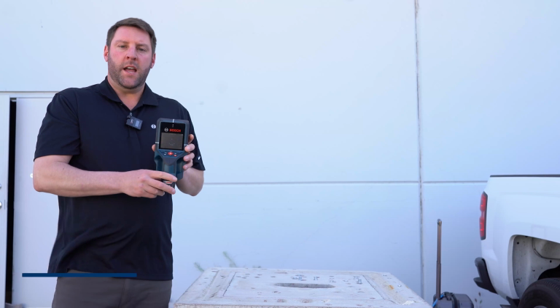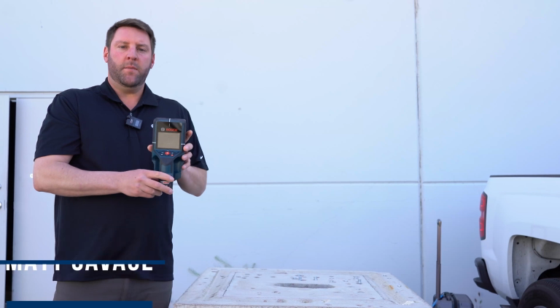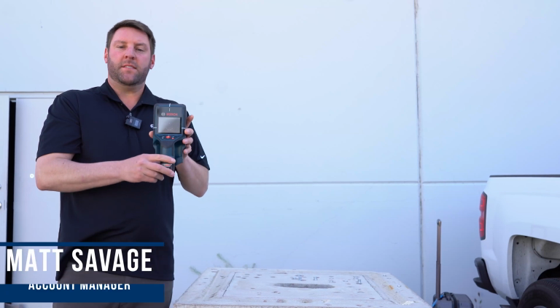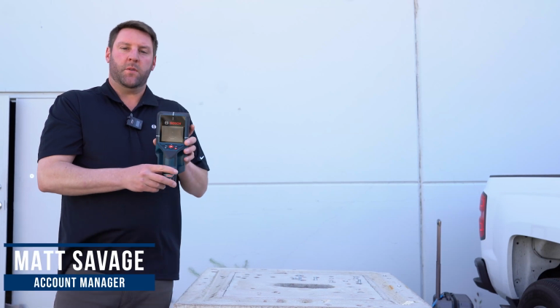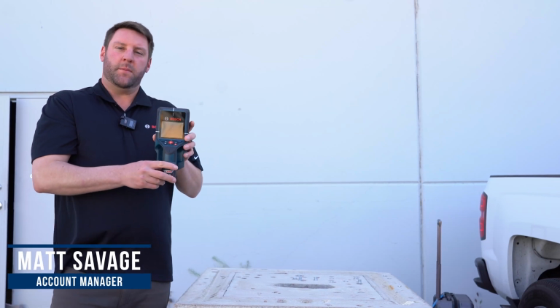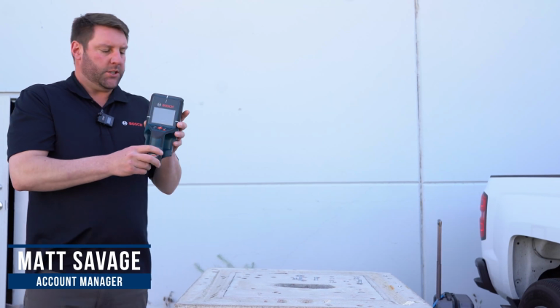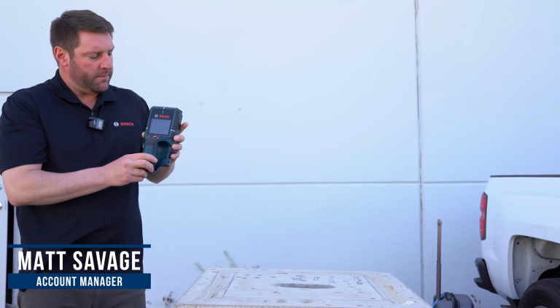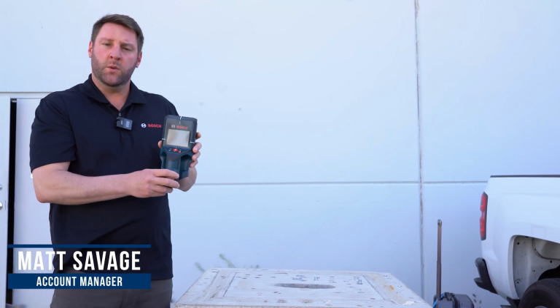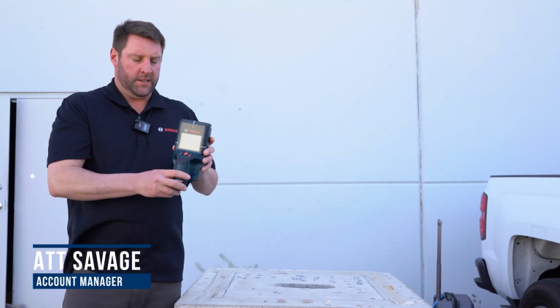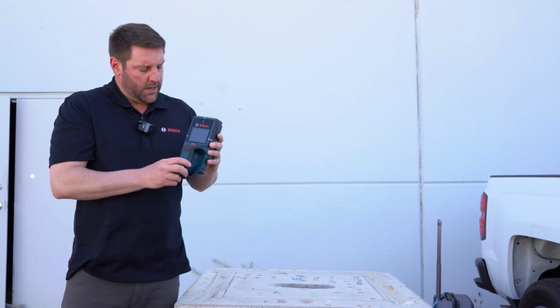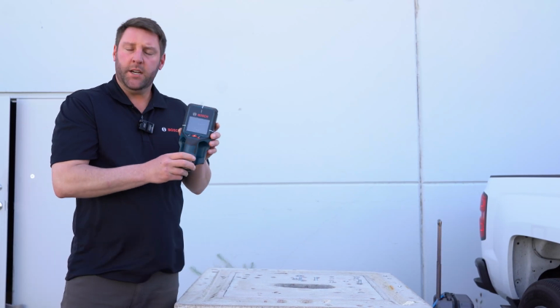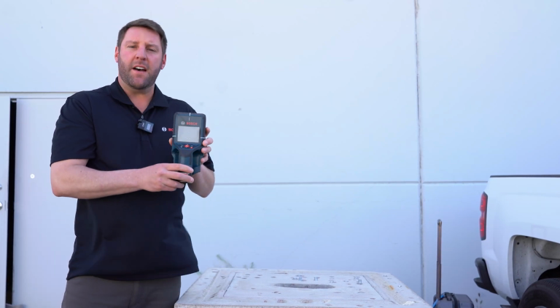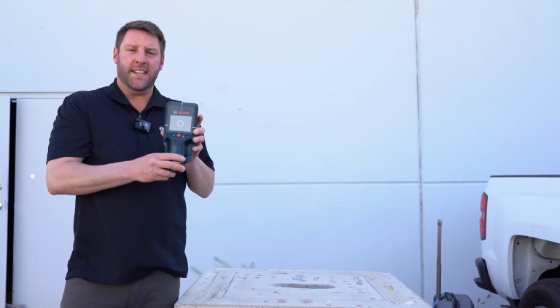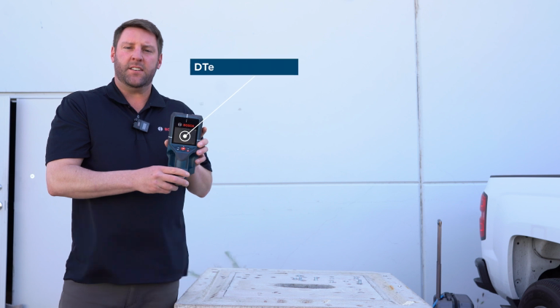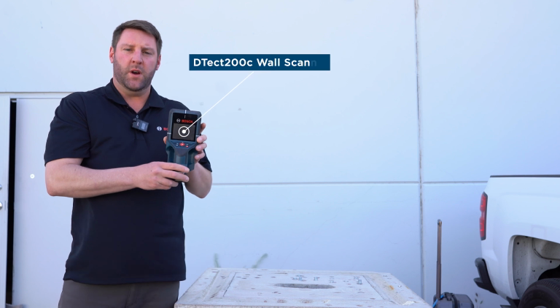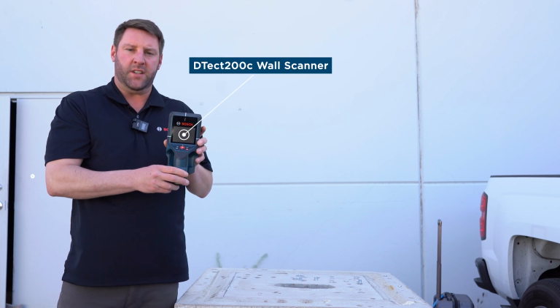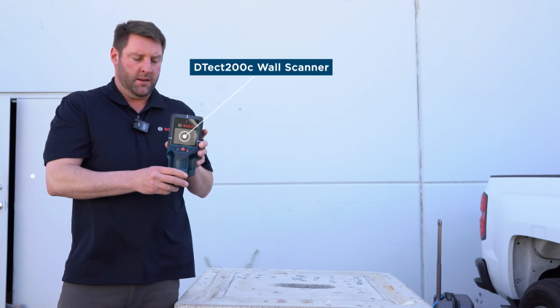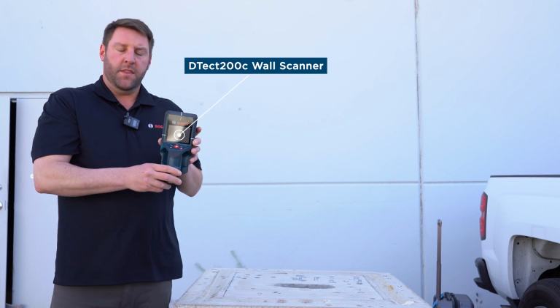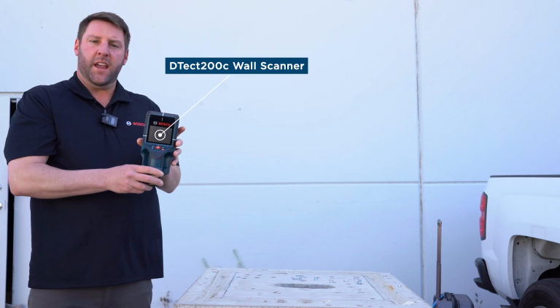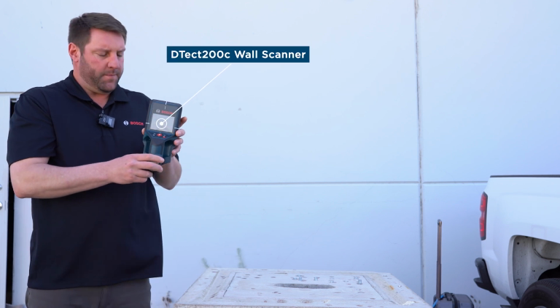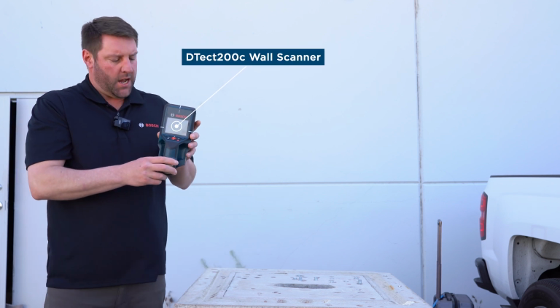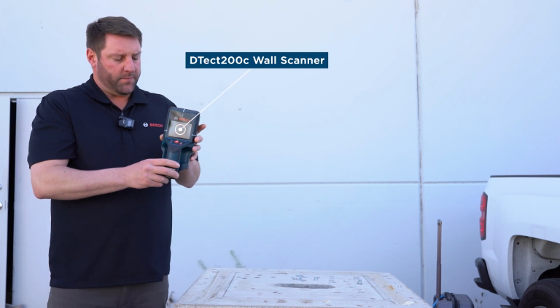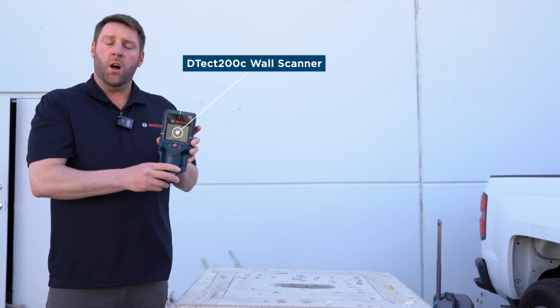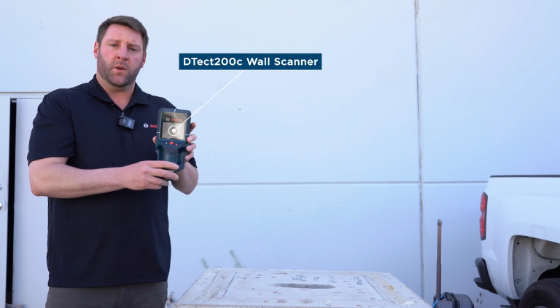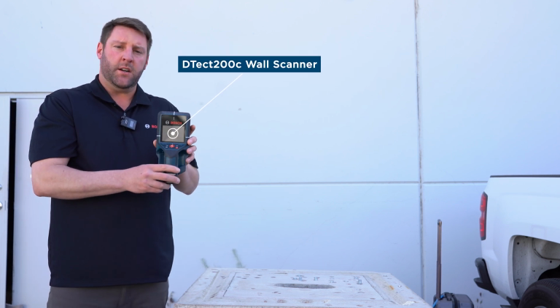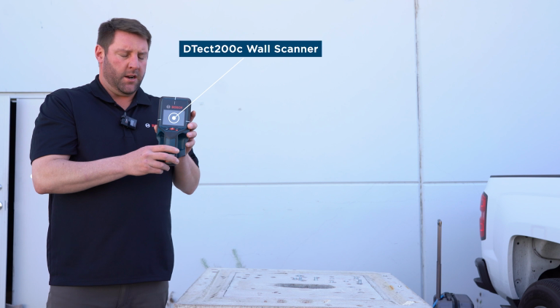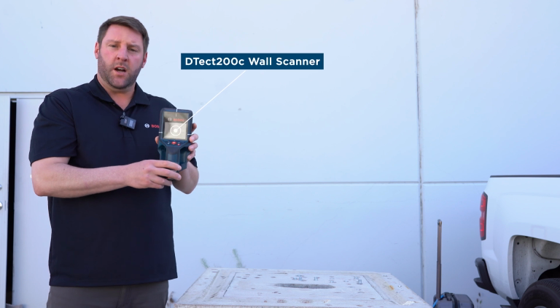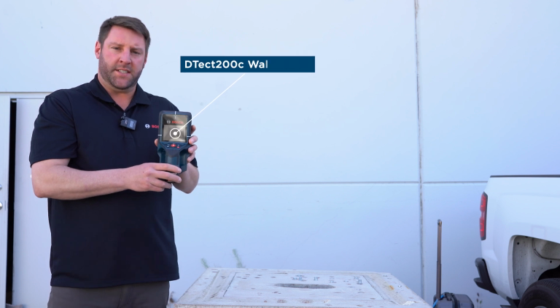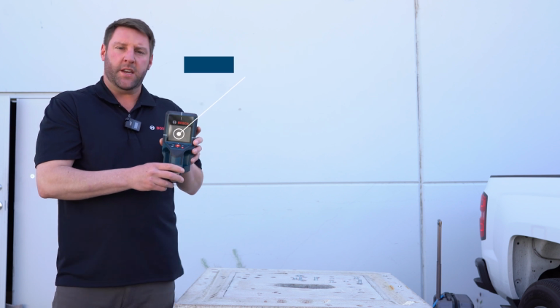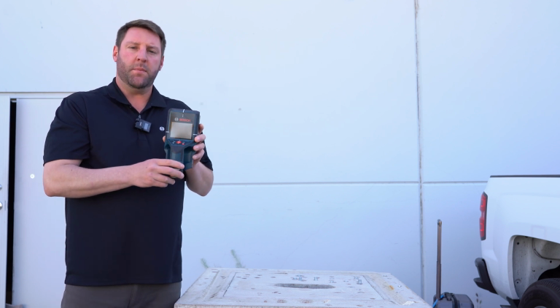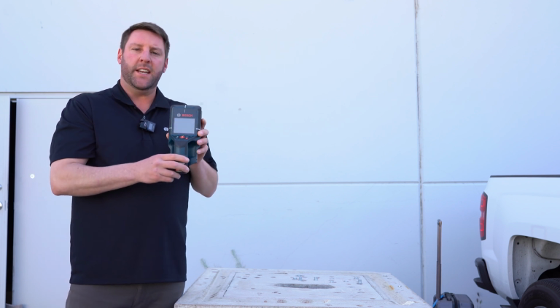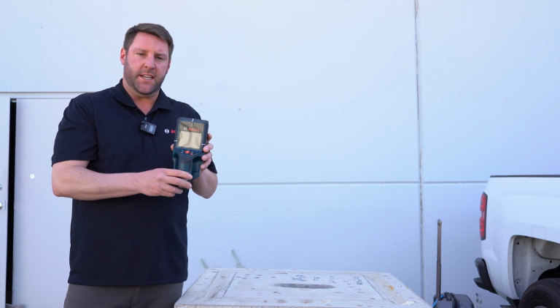Hi, my name is Matt Savage with Robert Bosch Power Tools. Here we have the D-TECT 200C. This is a wall and floor scanner and also concrete scanner that can go up to eight inches deep.